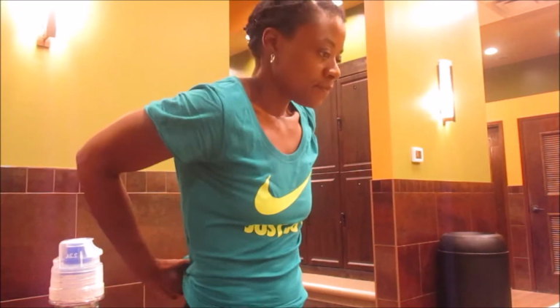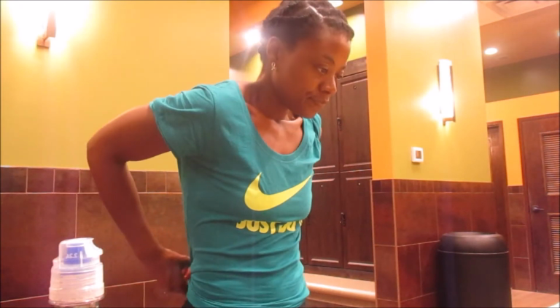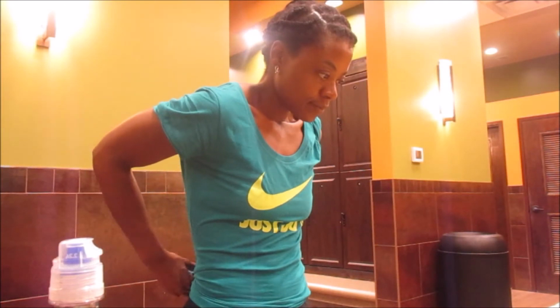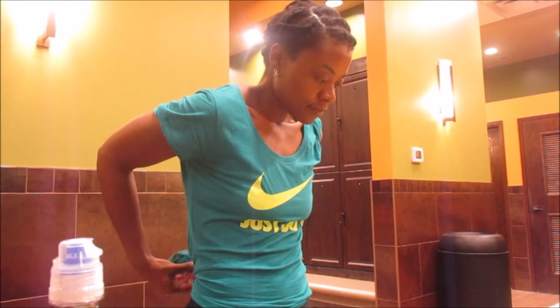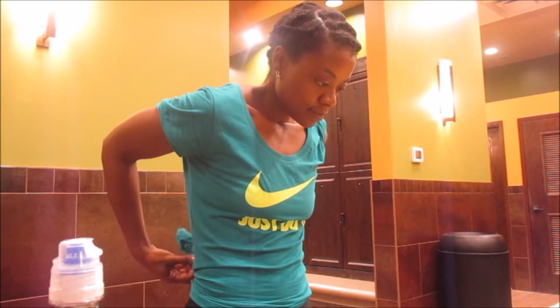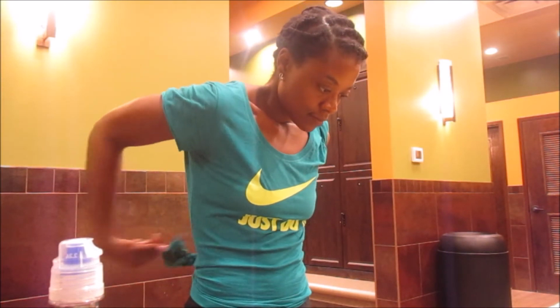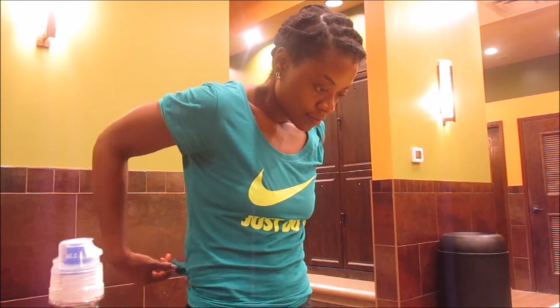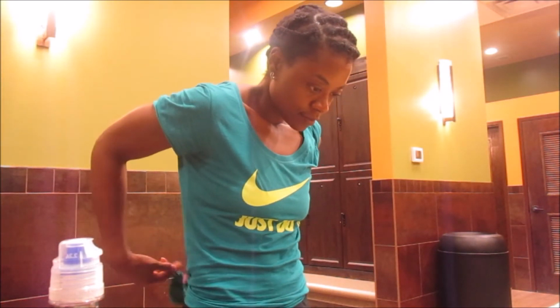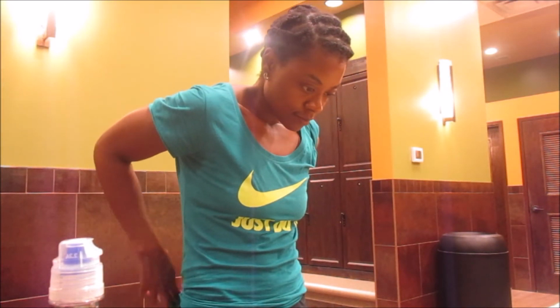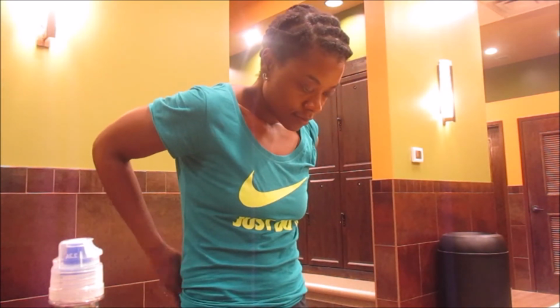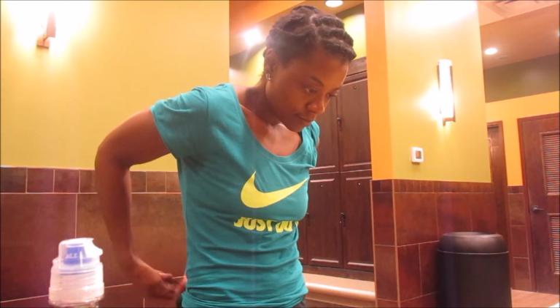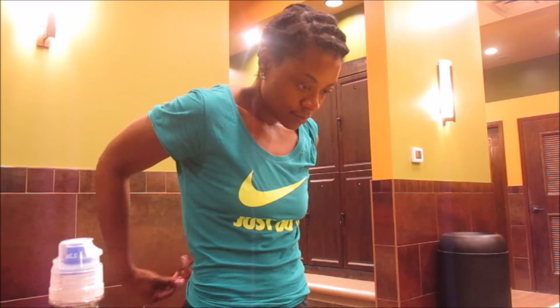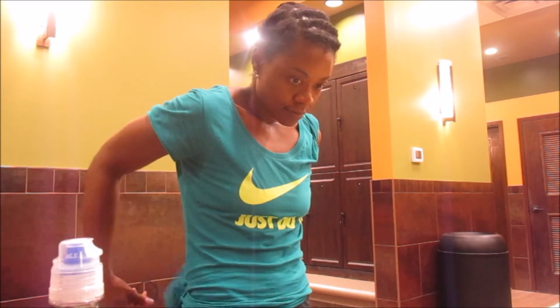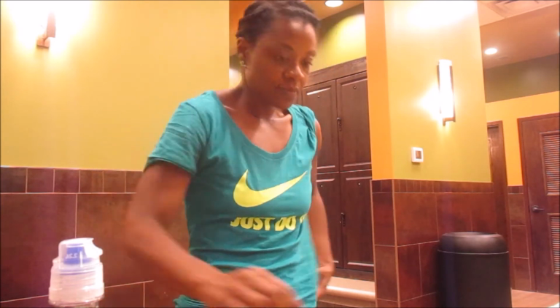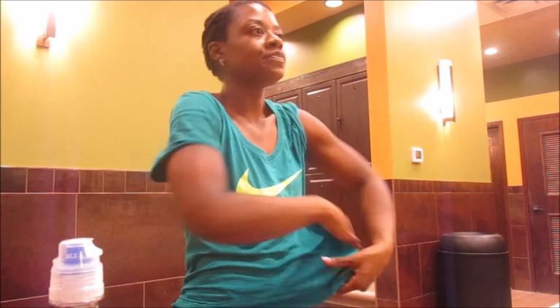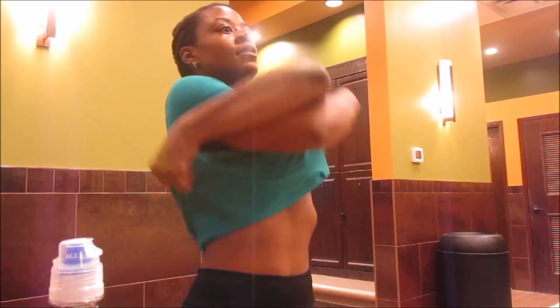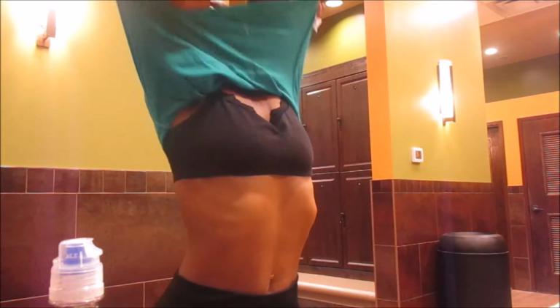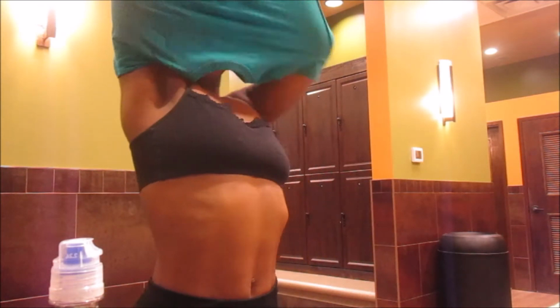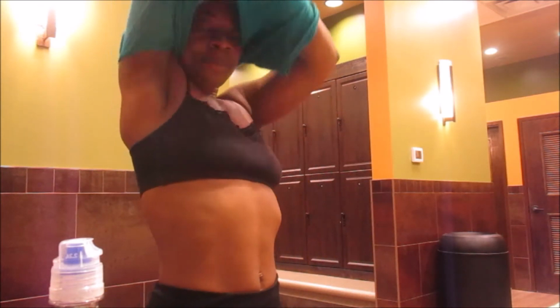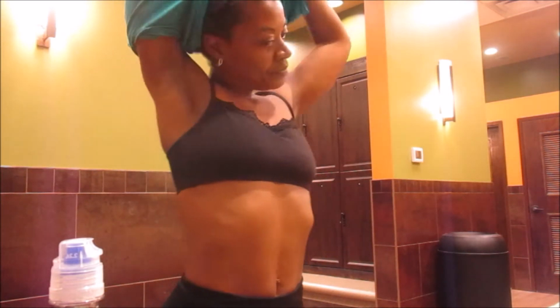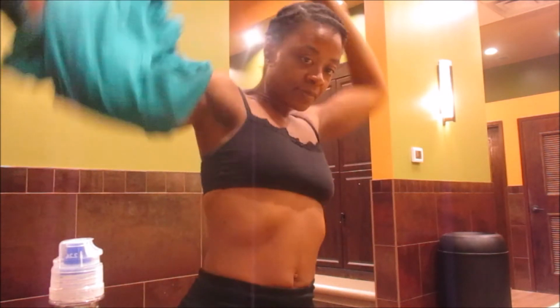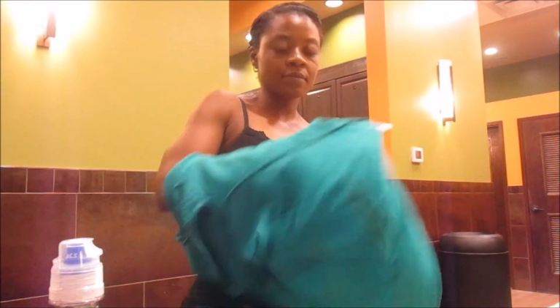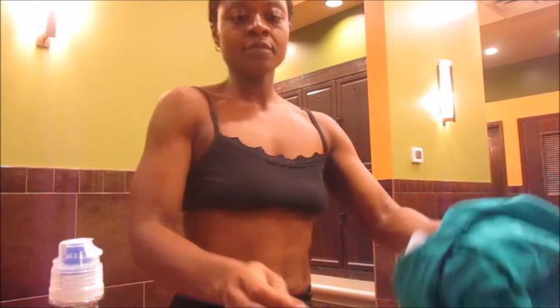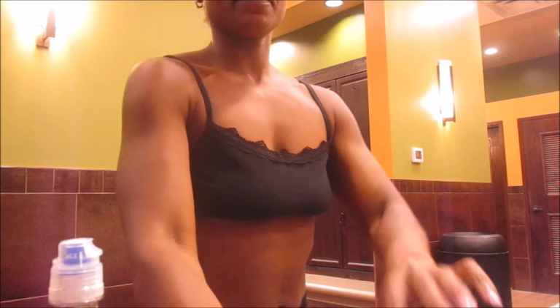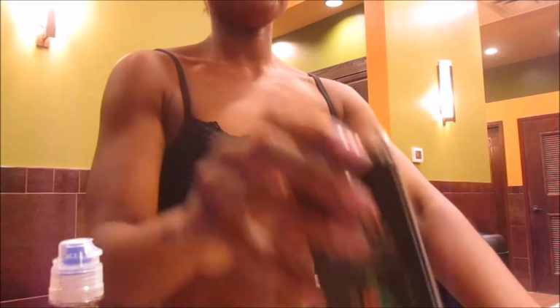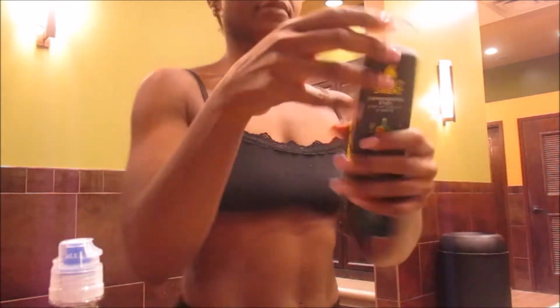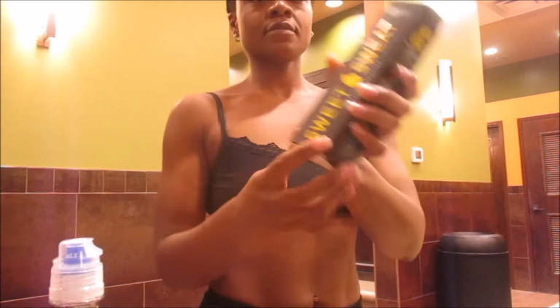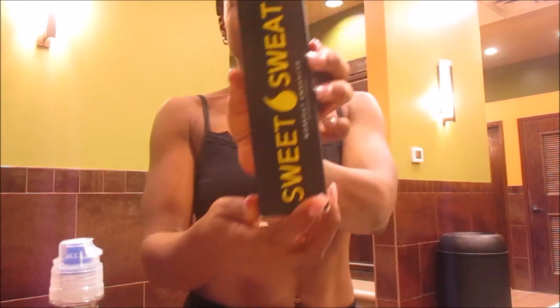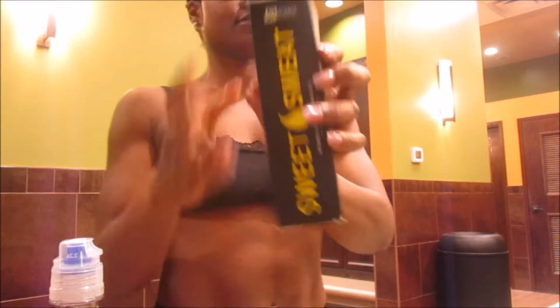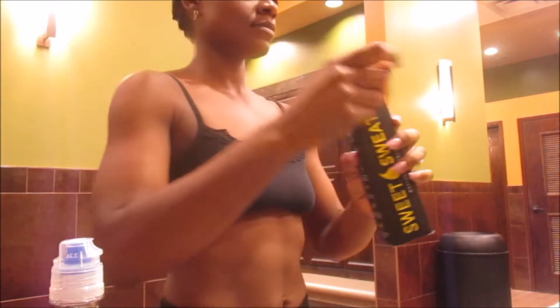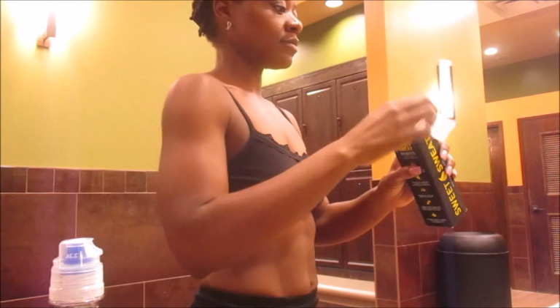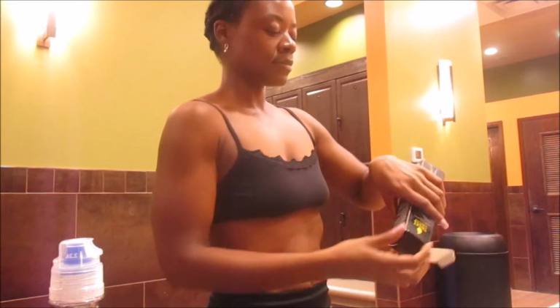Now it's time for cardio. I'm putting on a sweat suit to help sweat off any water weight and get a good sweat in.